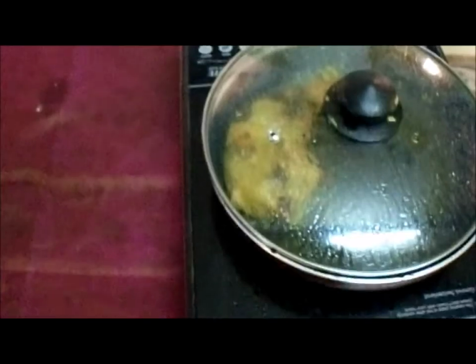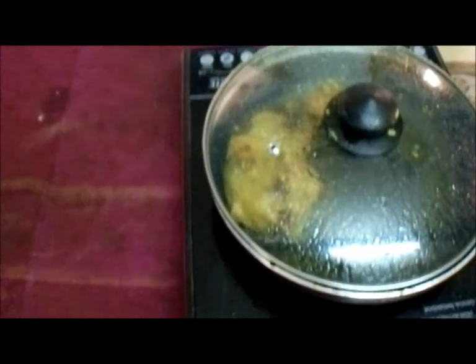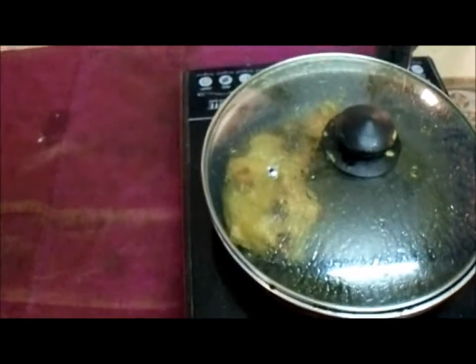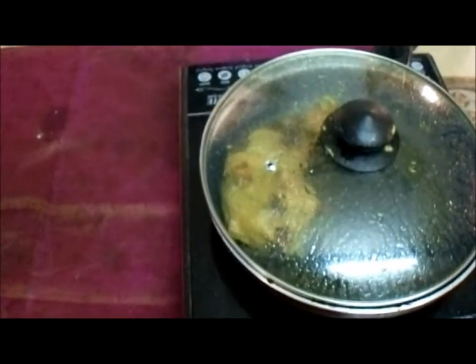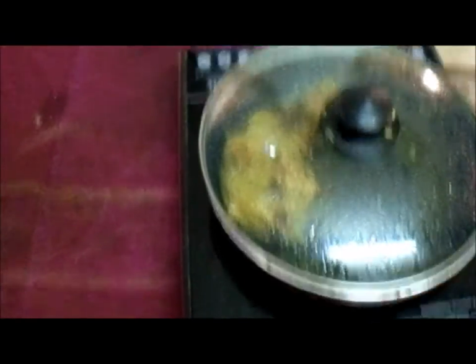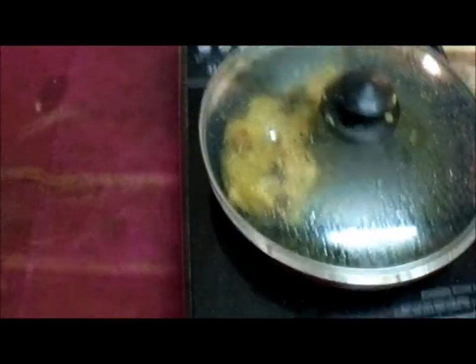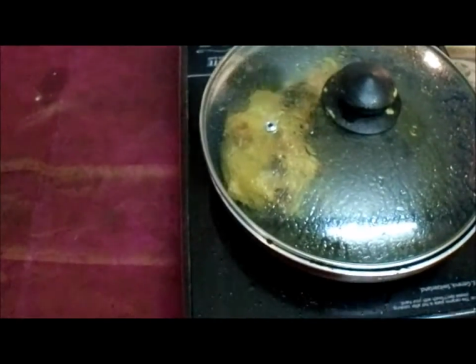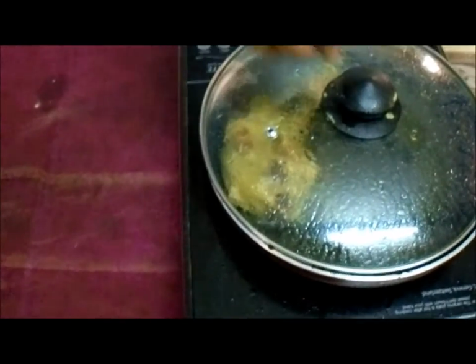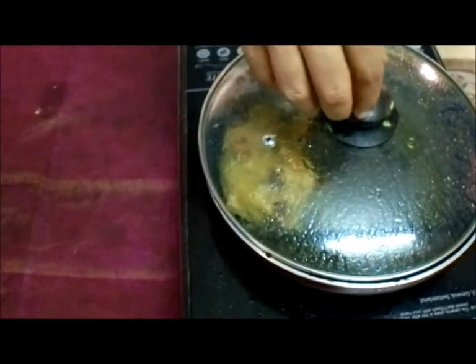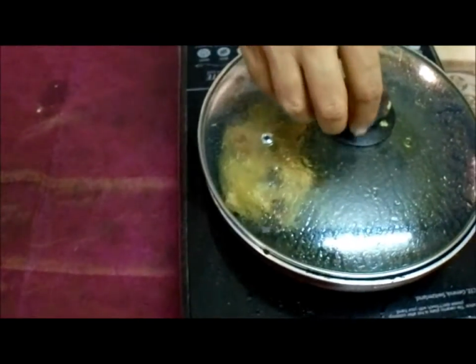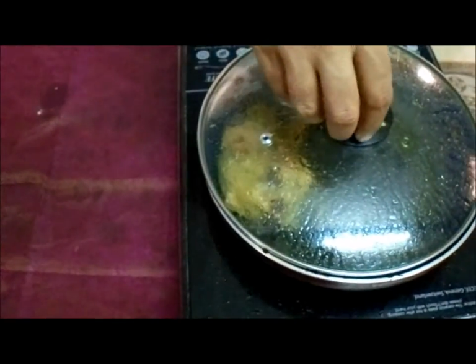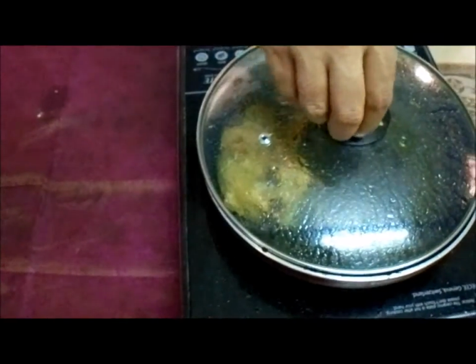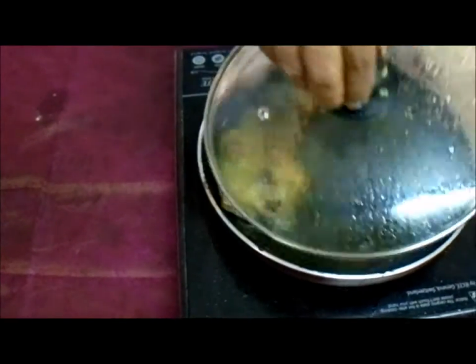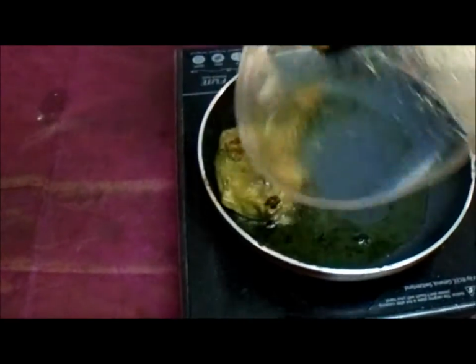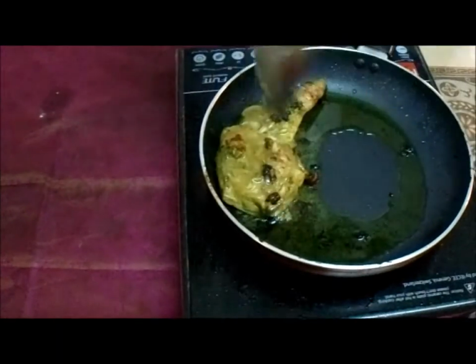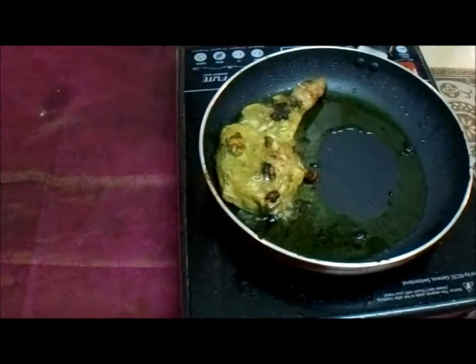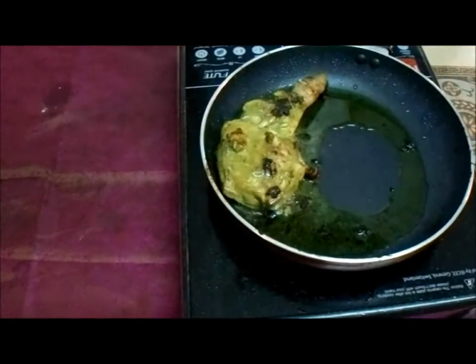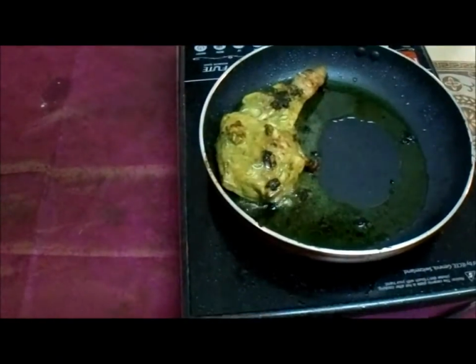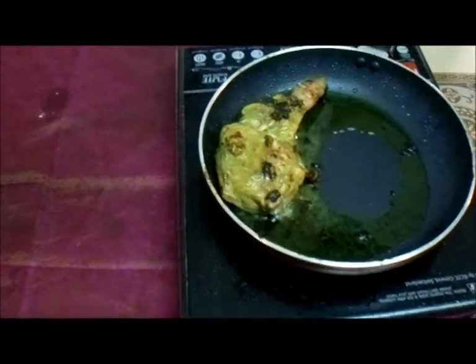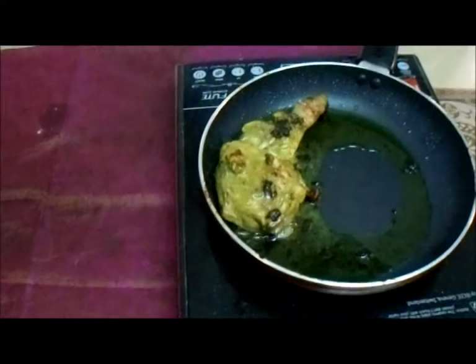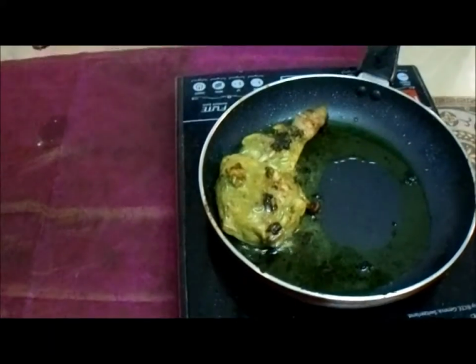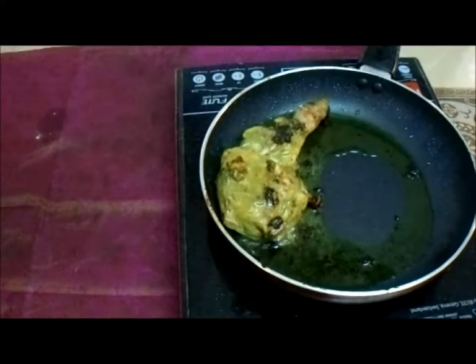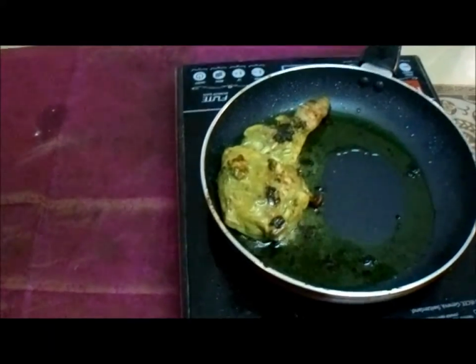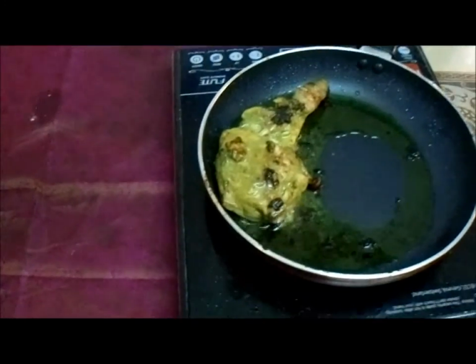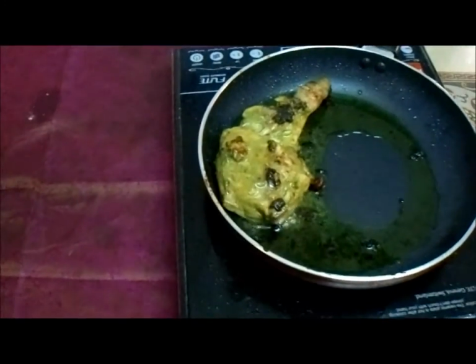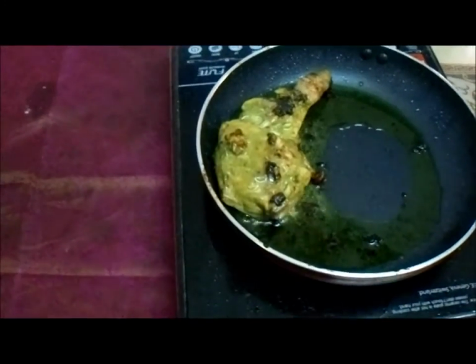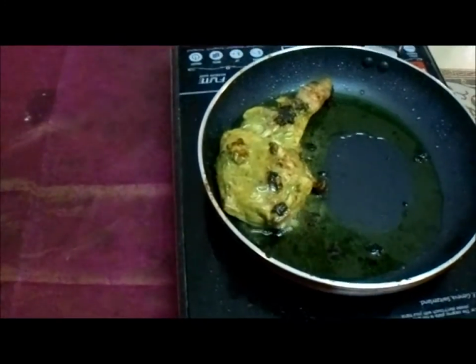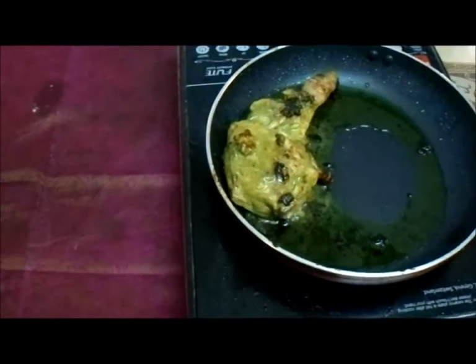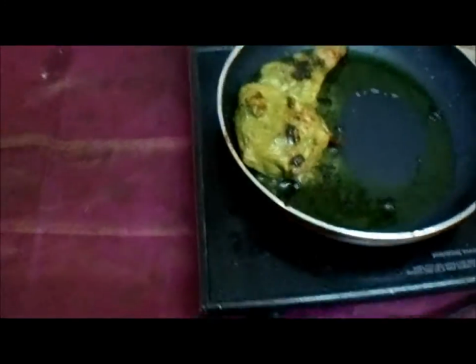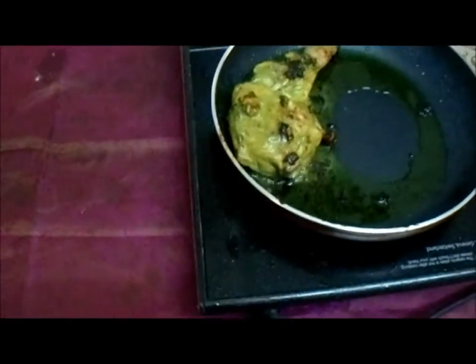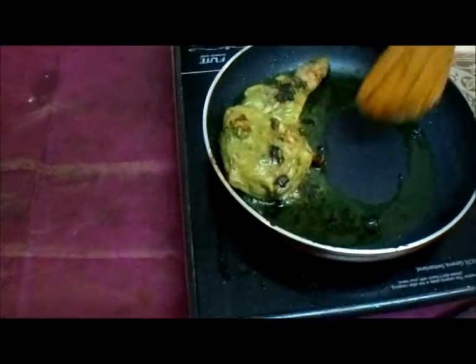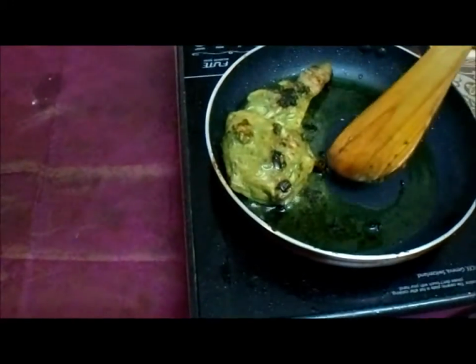Welcome back. Now the chicken is cooked on one side and is ready. So I am going to turn it to the other side.